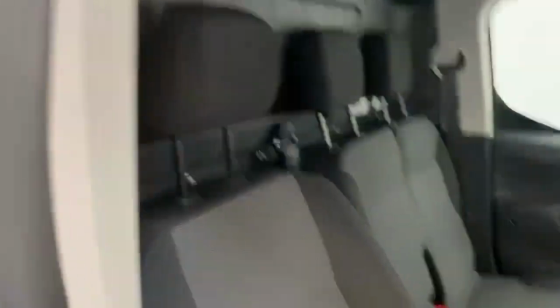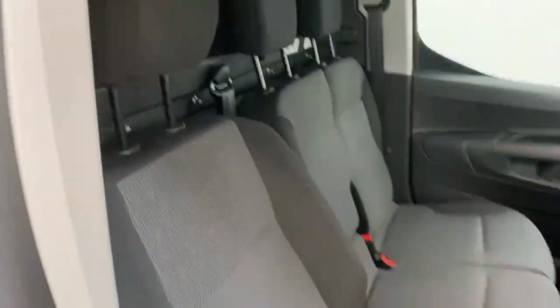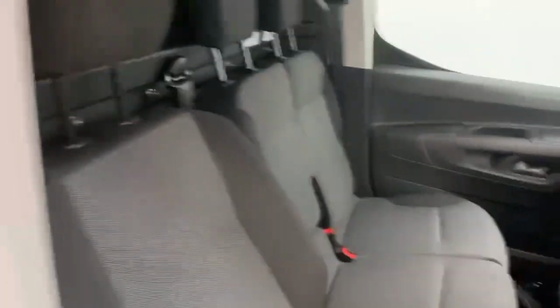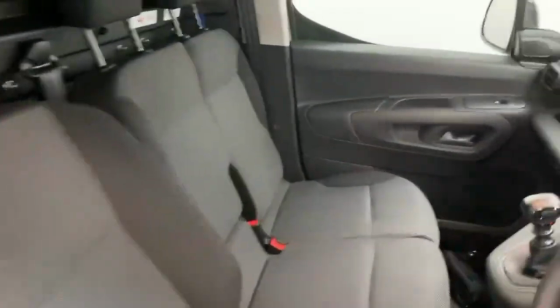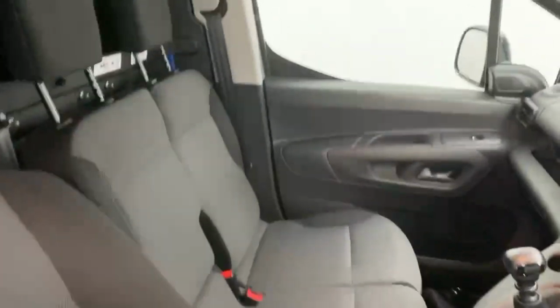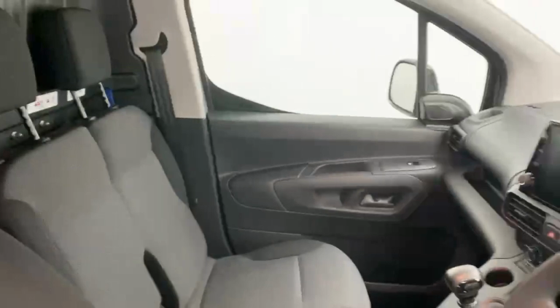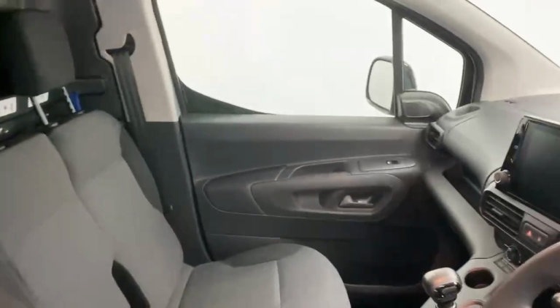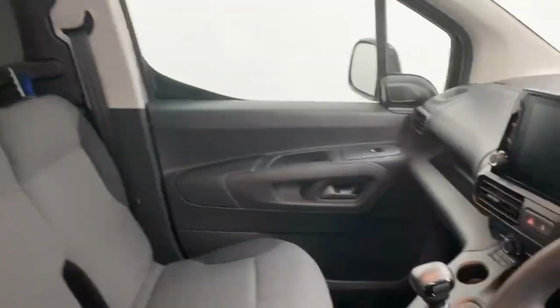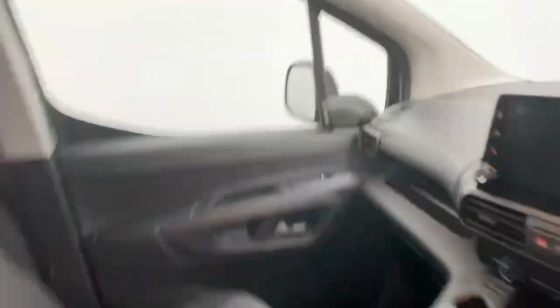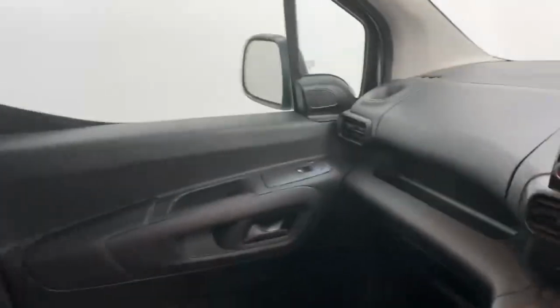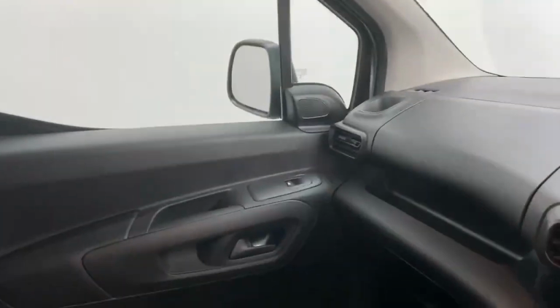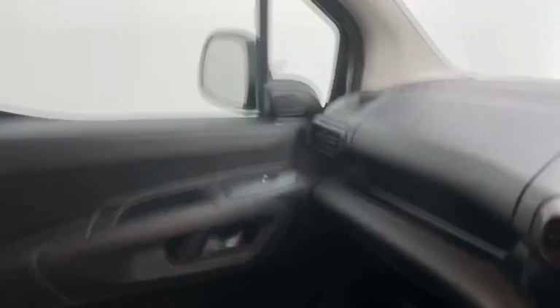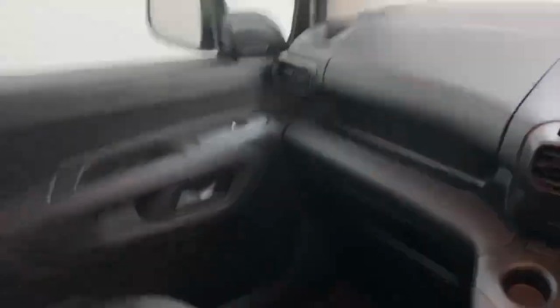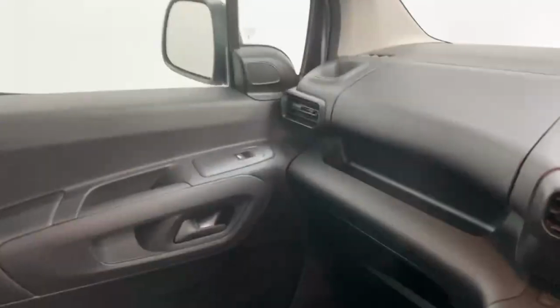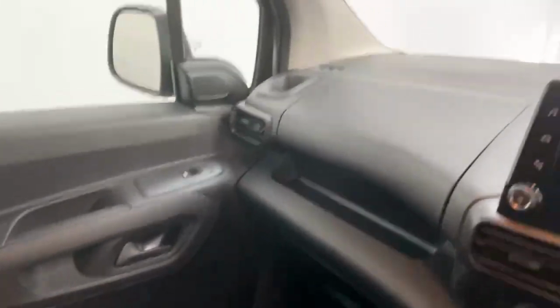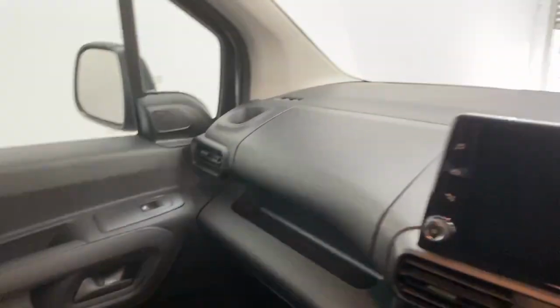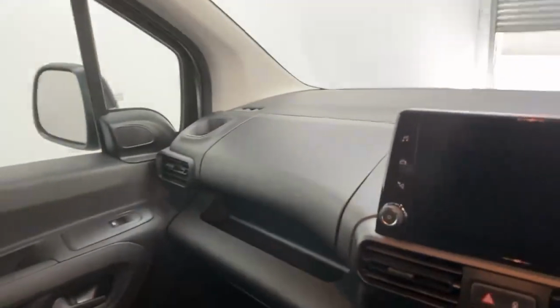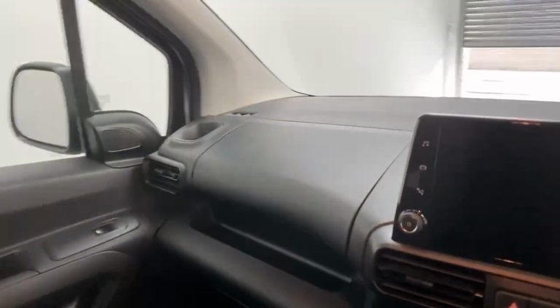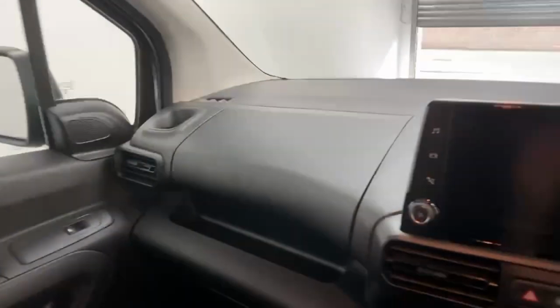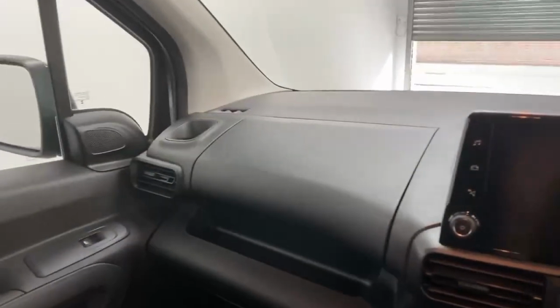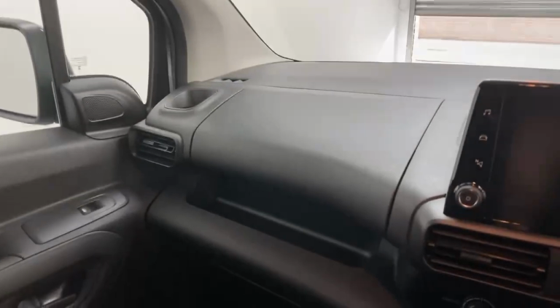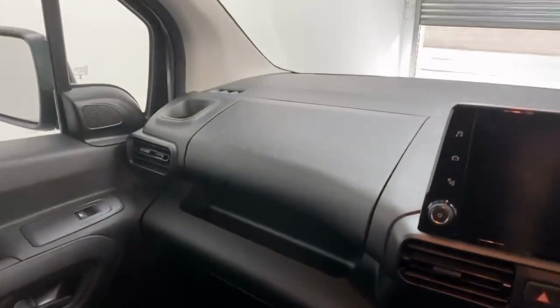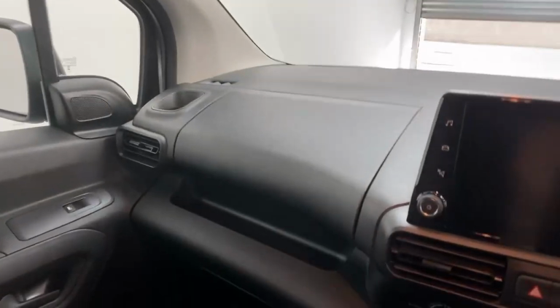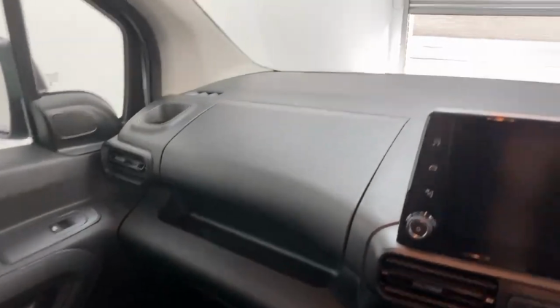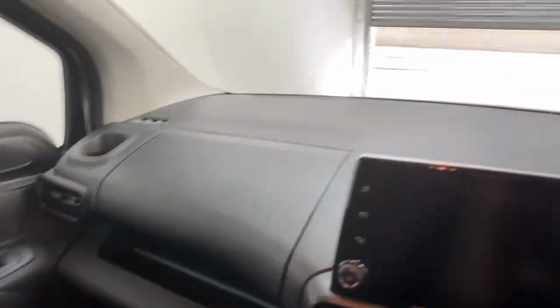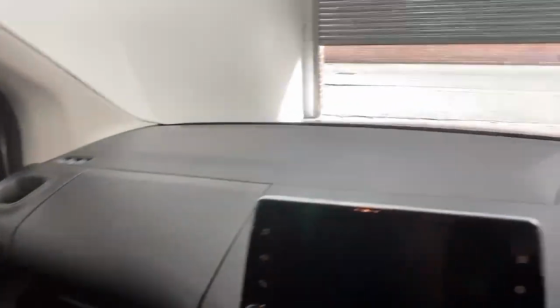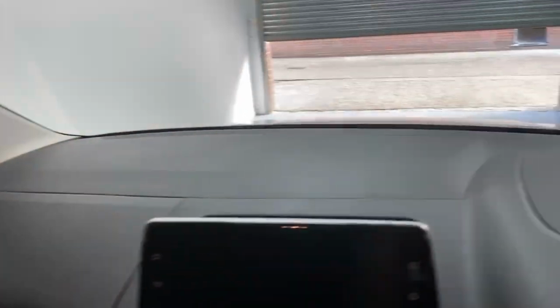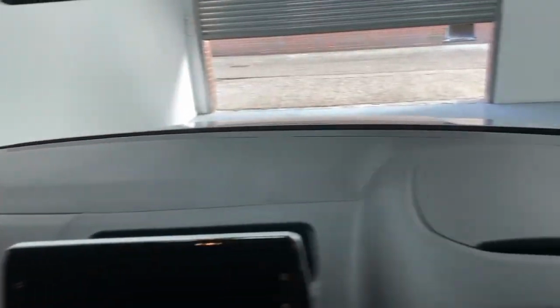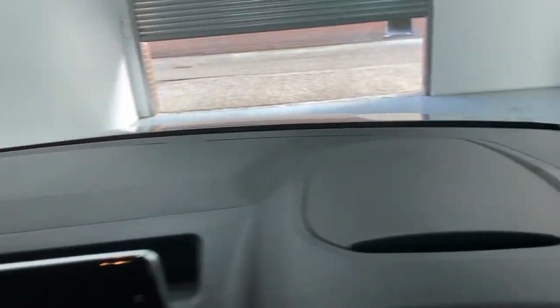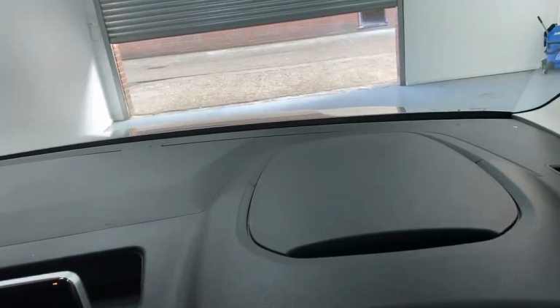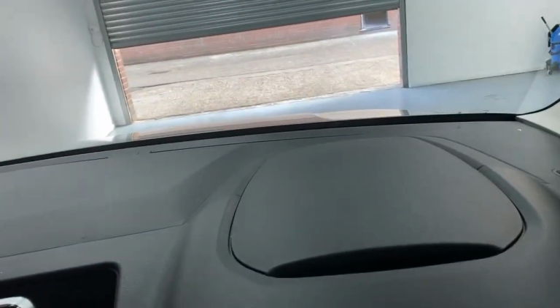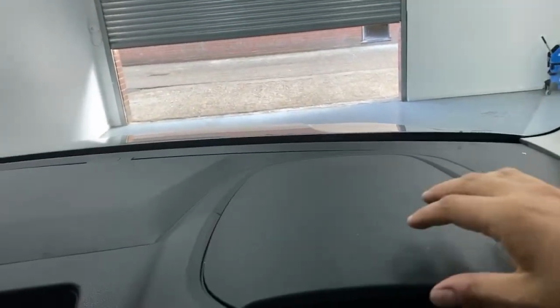You have a two-seat bench for the passengers with adjustable headrests. Once you get into the vehicle you have more storage solutions on the driver's and passenger side, spanning all the cabin.